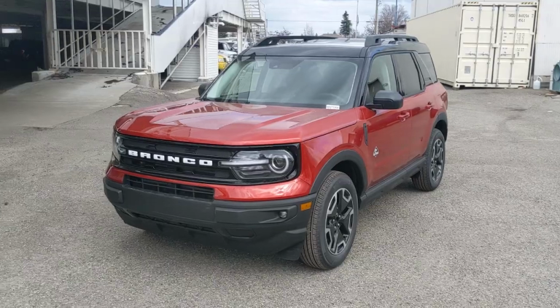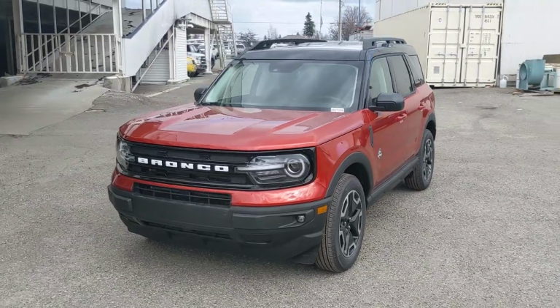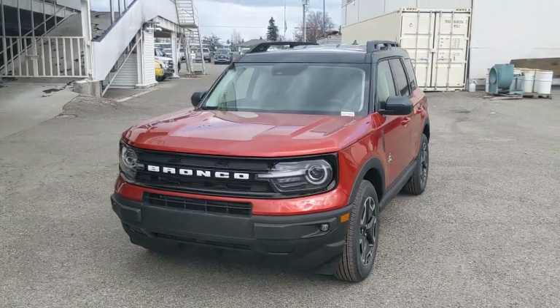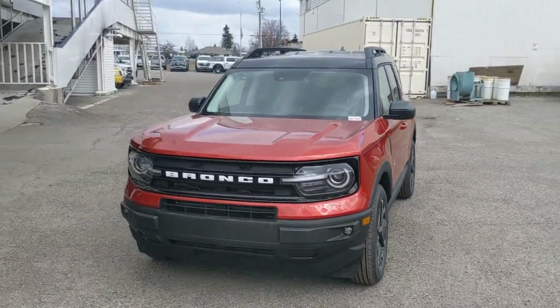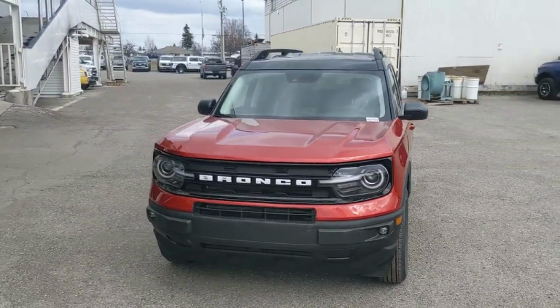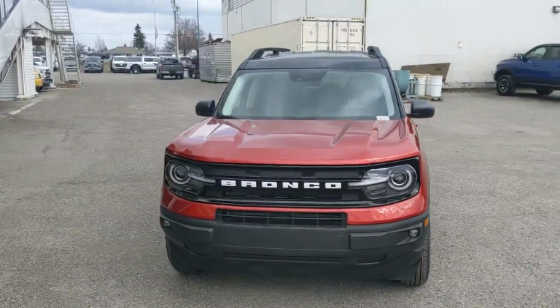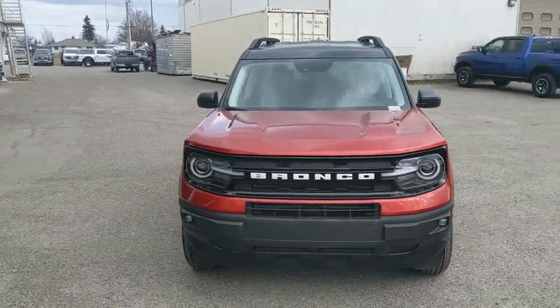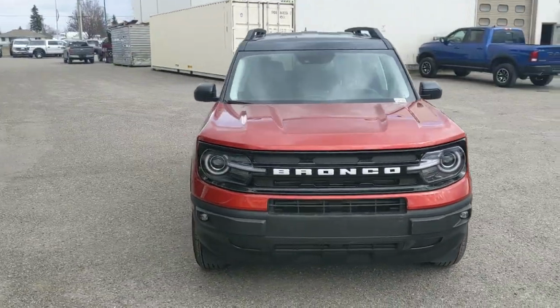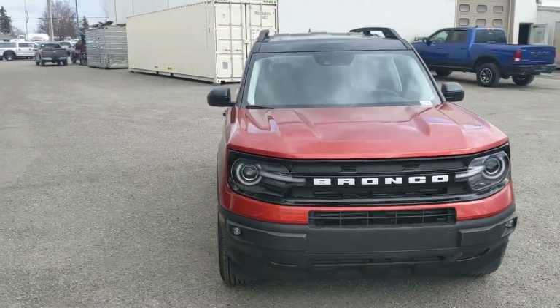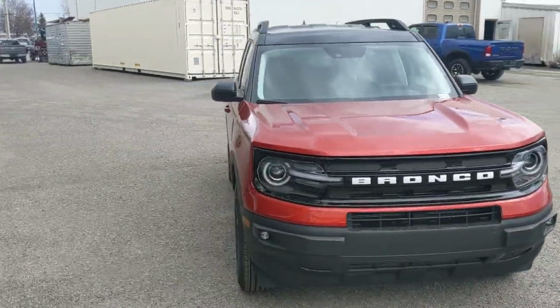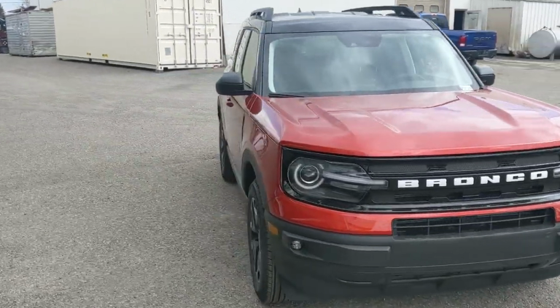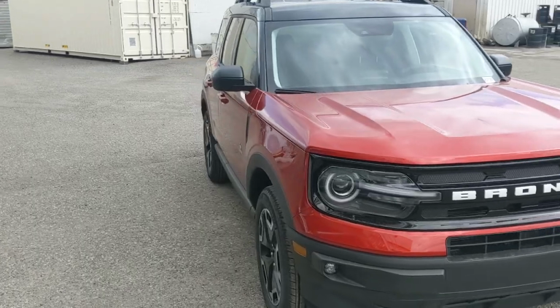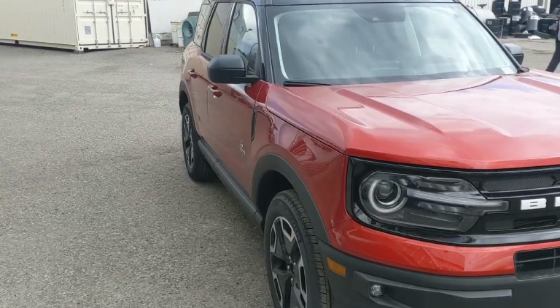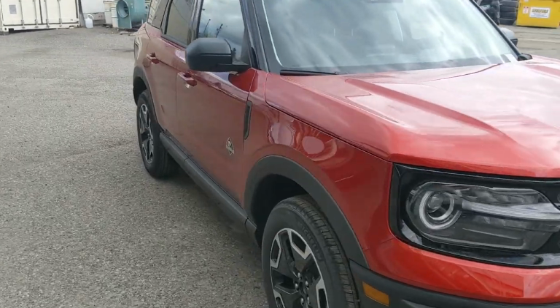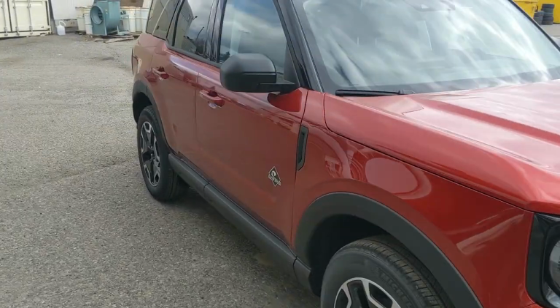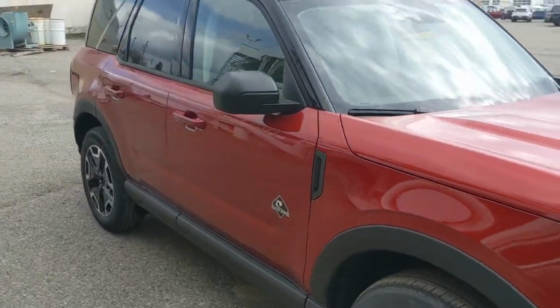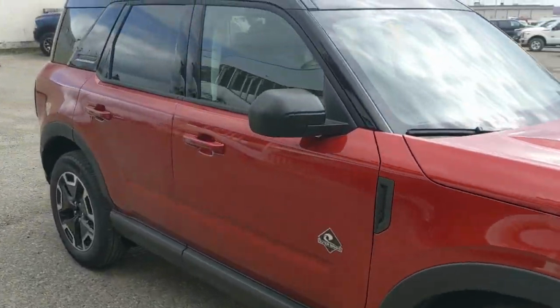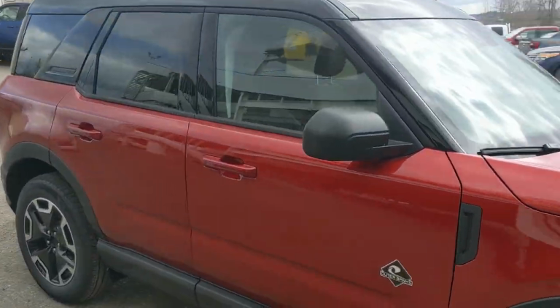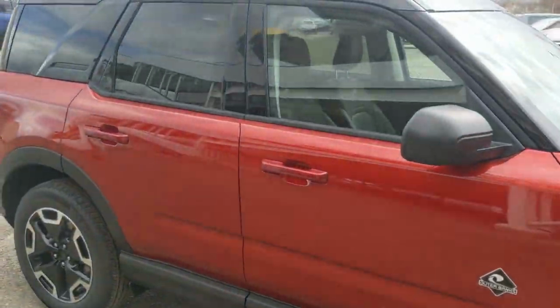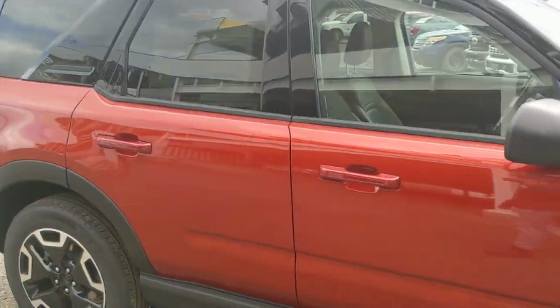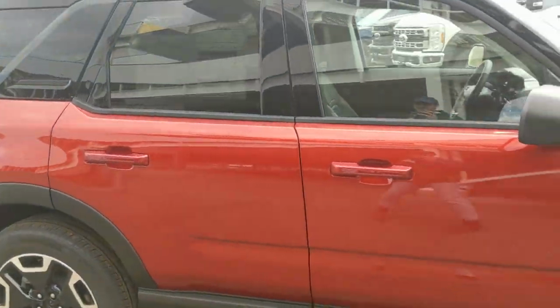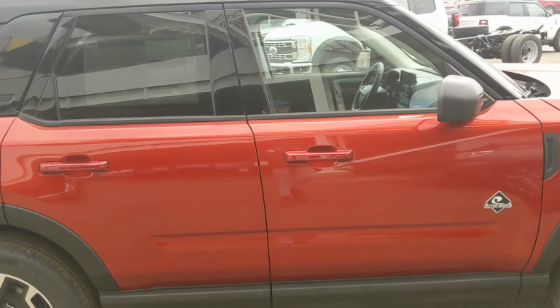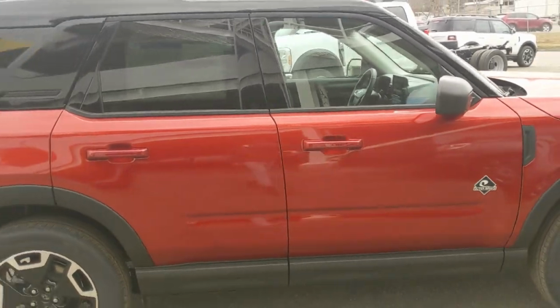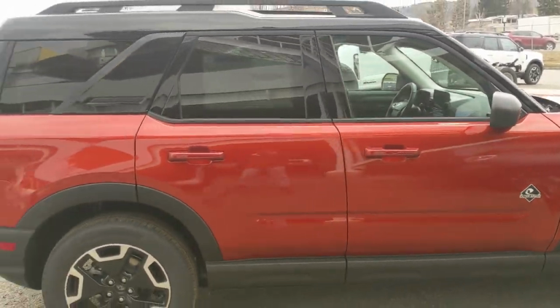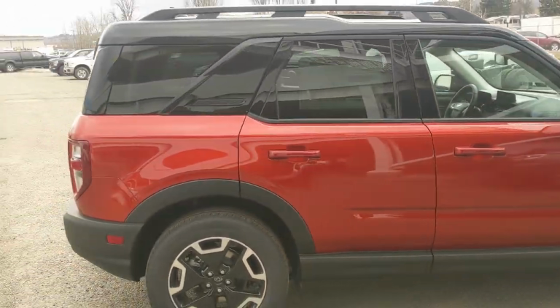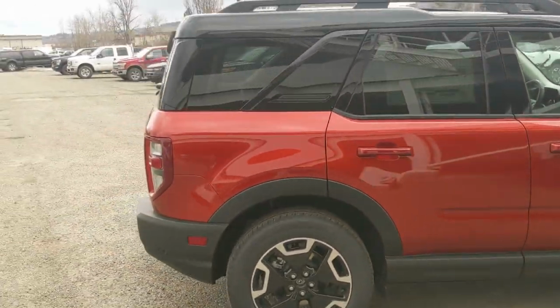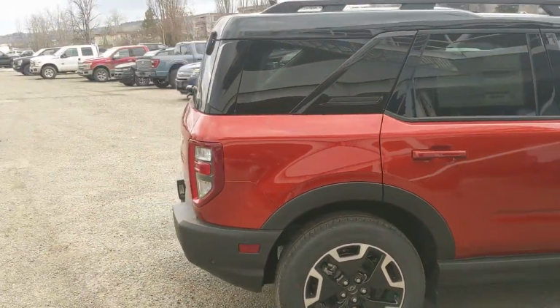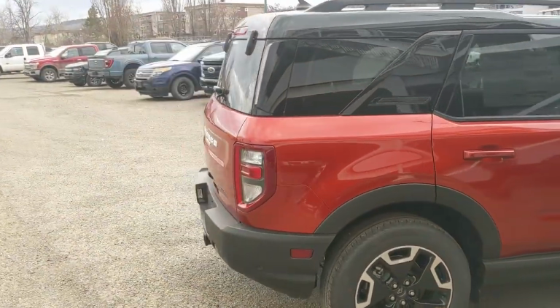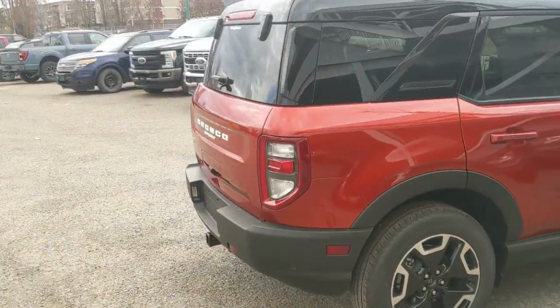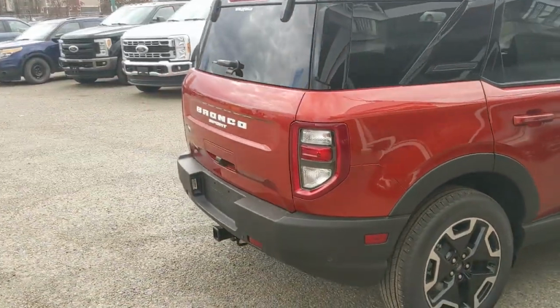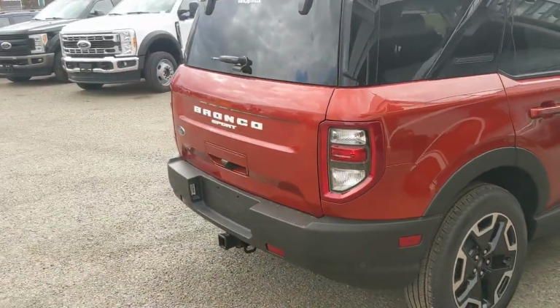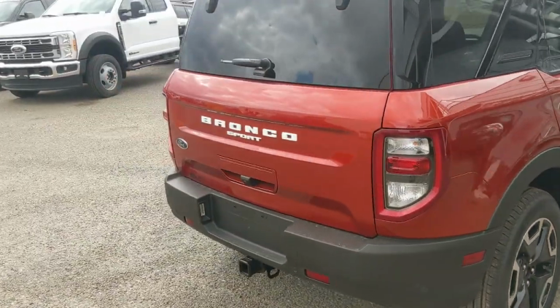Hello, this is Eric at Prince George Ford and we're taking a look at the 2023 Ford Bronco Sport in an Outer Banks trim, powered by a 1.5 liter EcoBoost engine providing excellent power and fuel efficiency with four-wheel drive capabilities. Let's take a look inside.